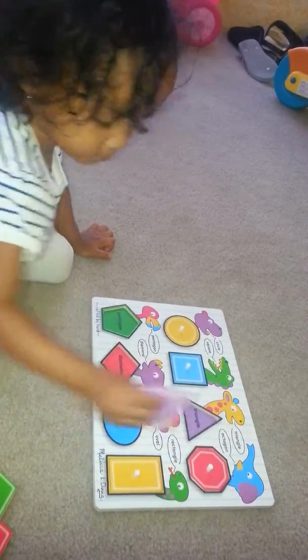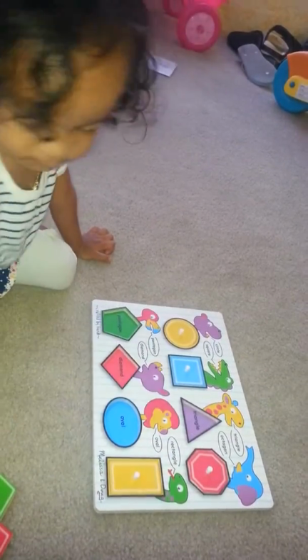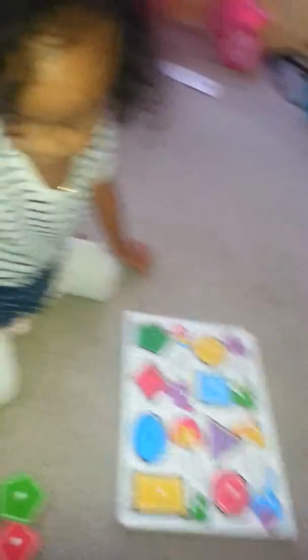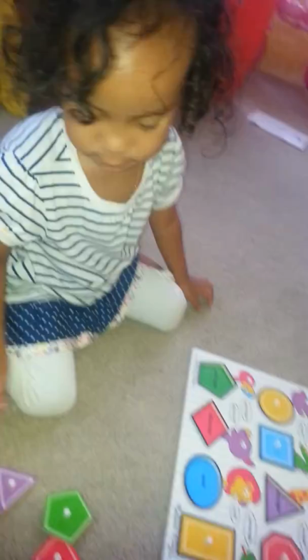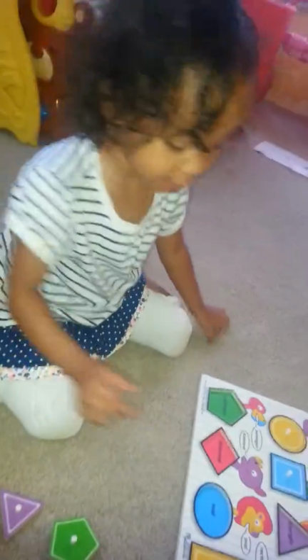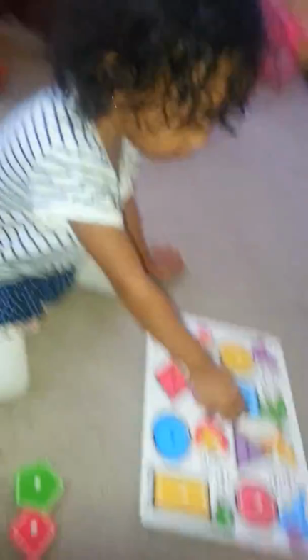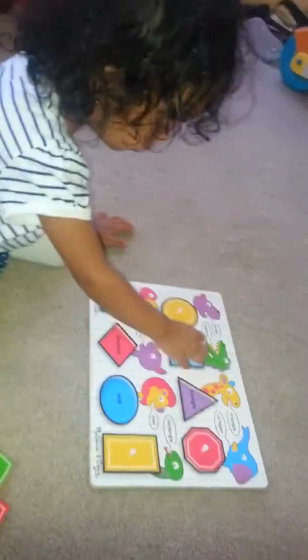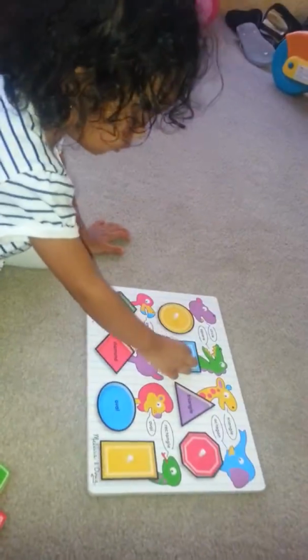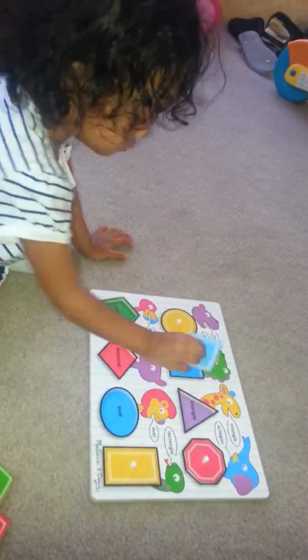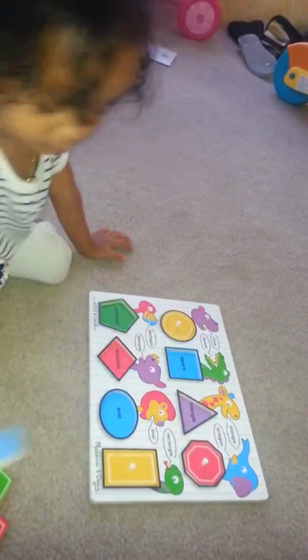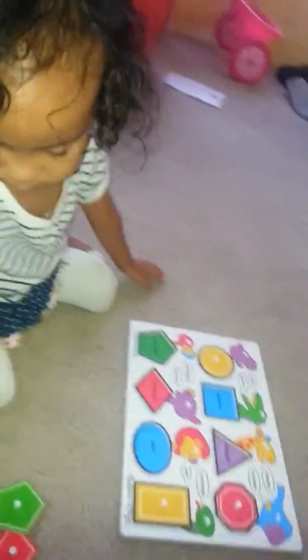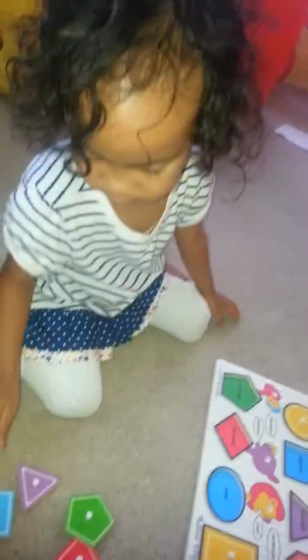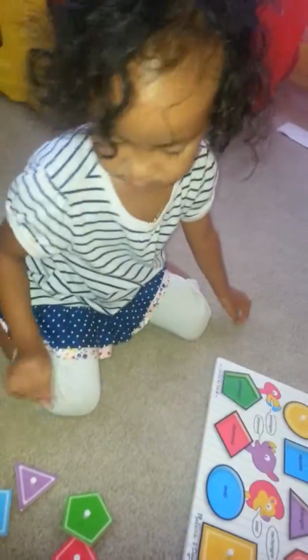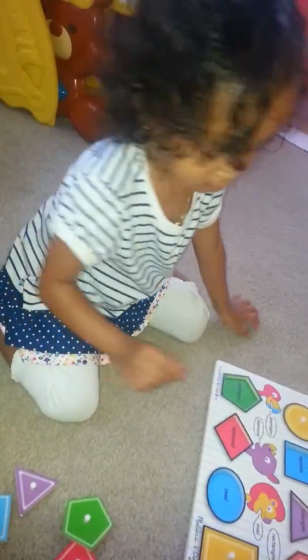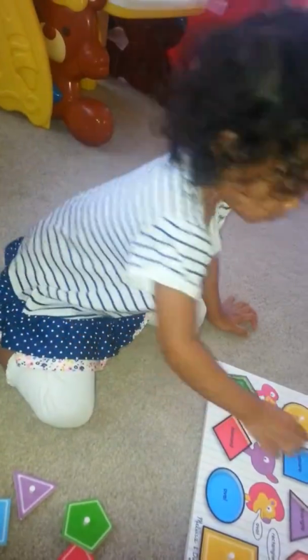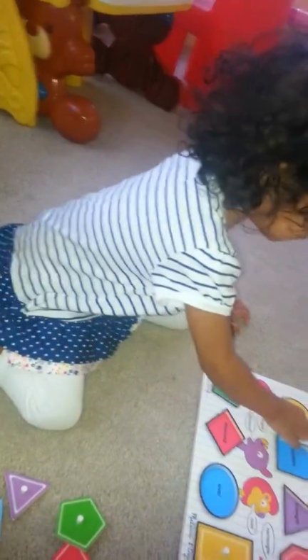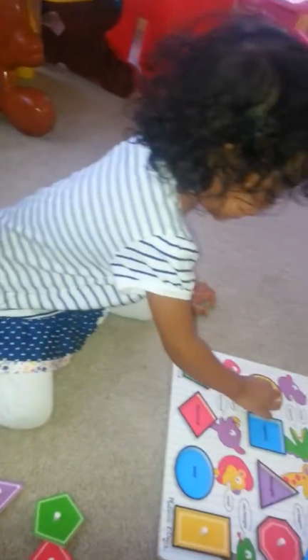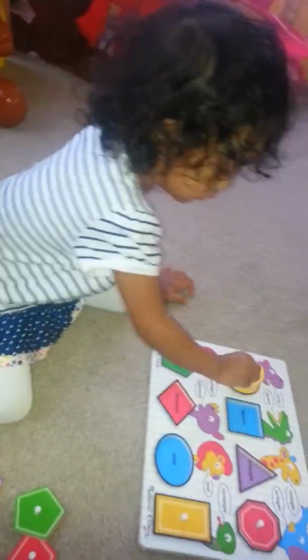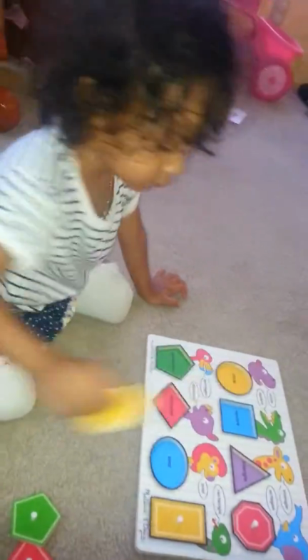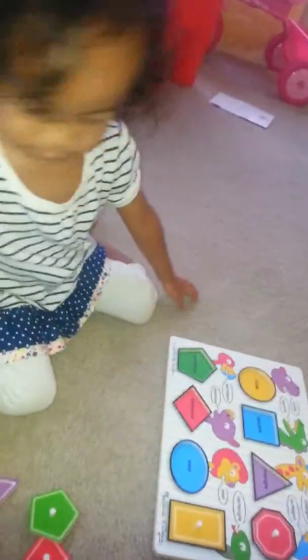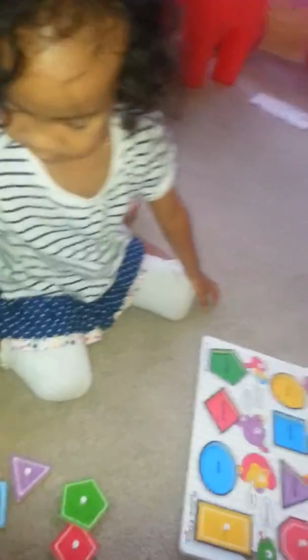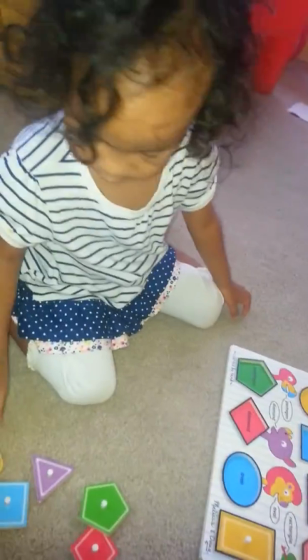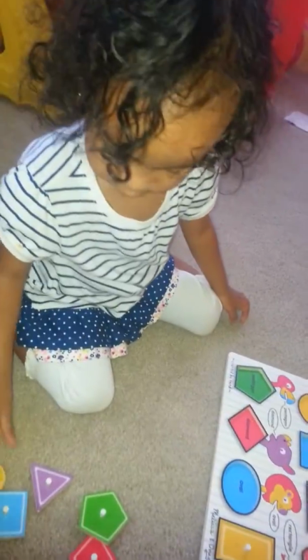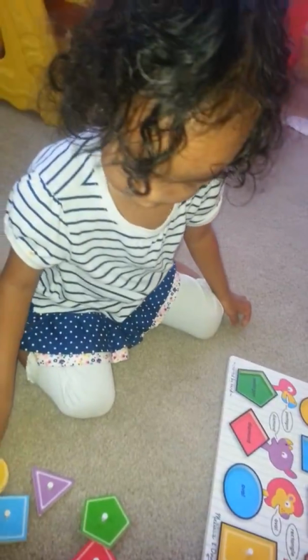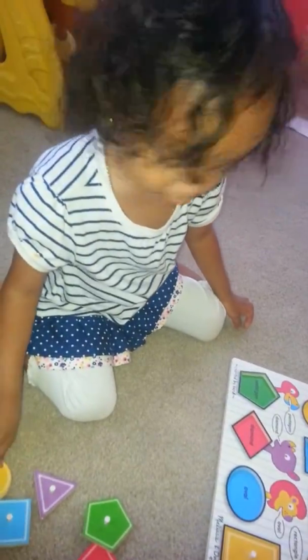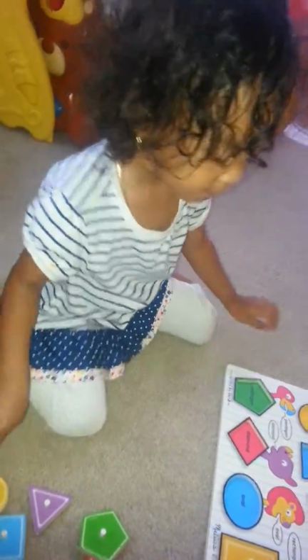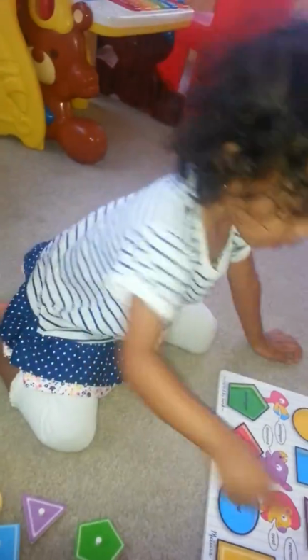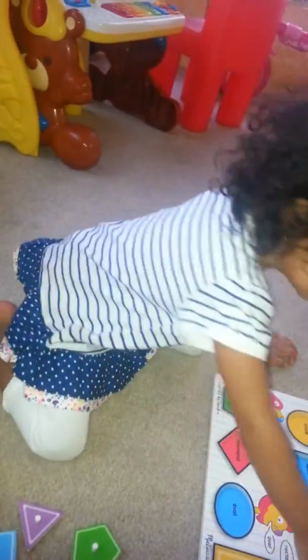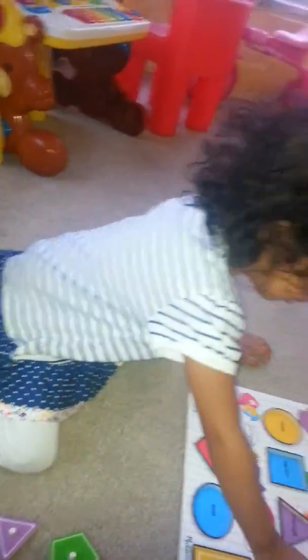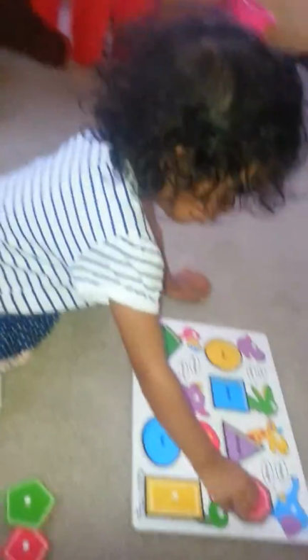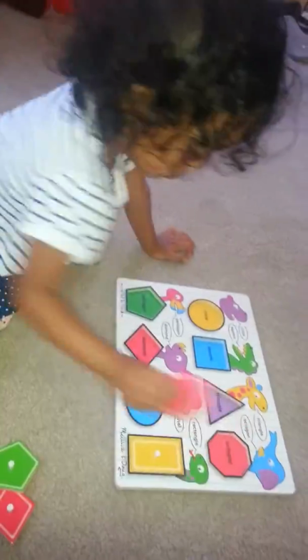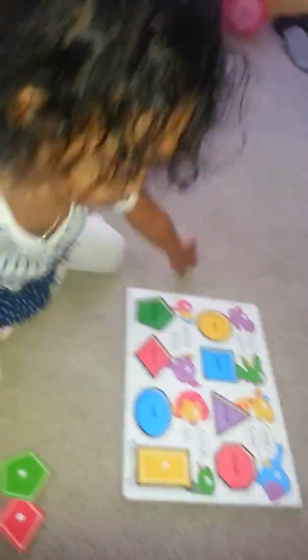What's that? Finger. Very good. What shape's that? There! Good. What's that? Unstuckled. Uh-huh. What's that?